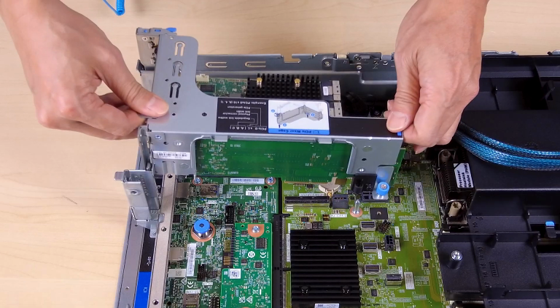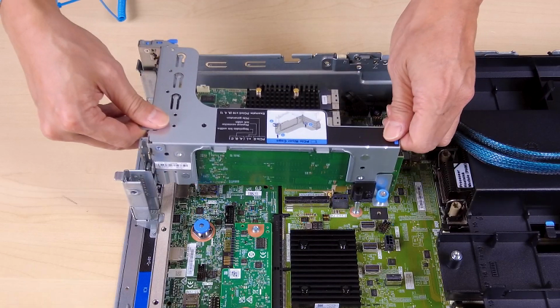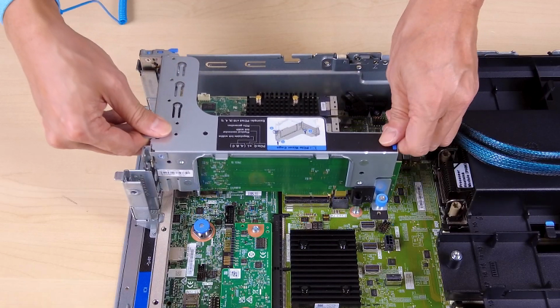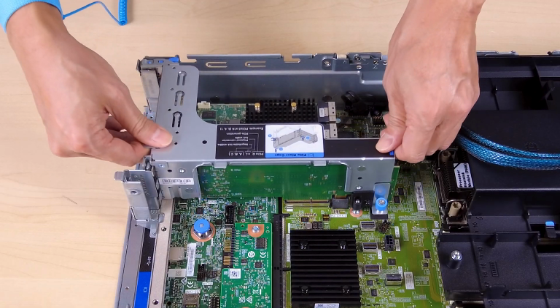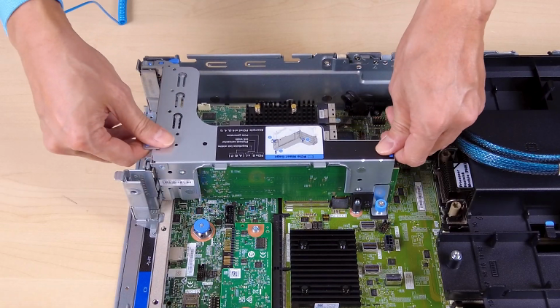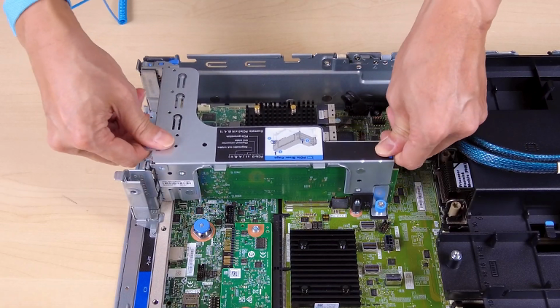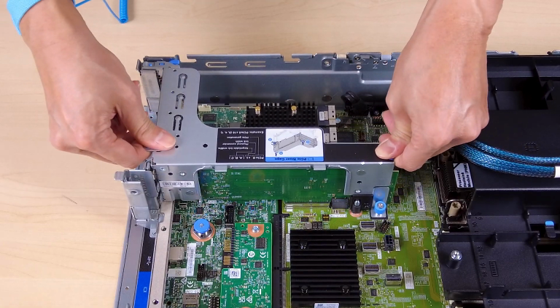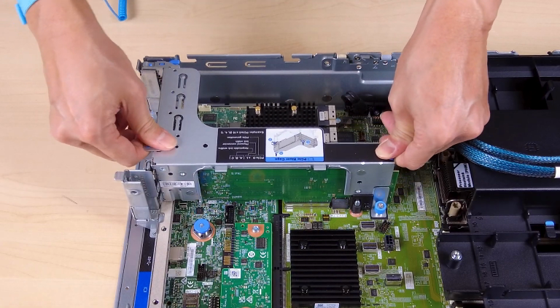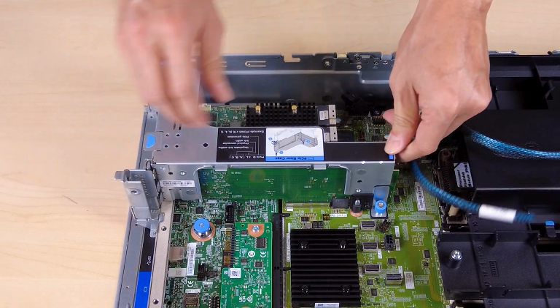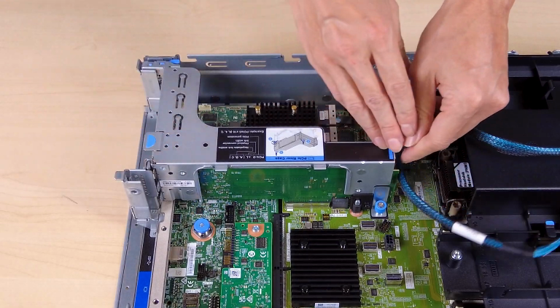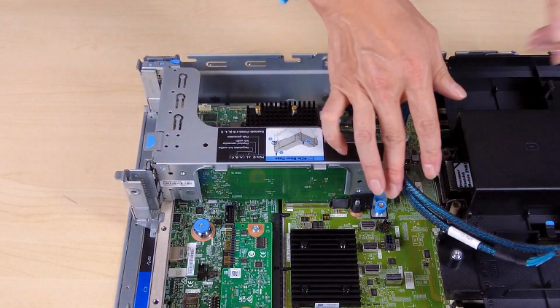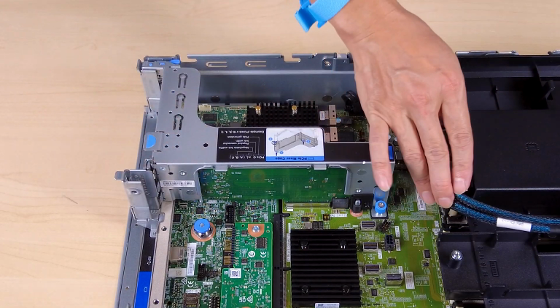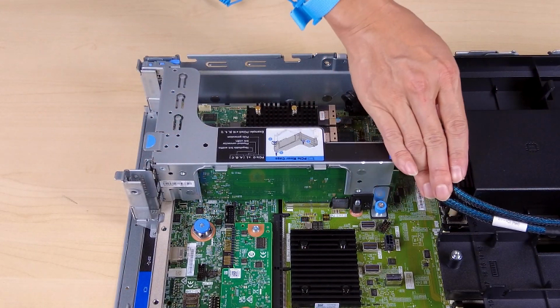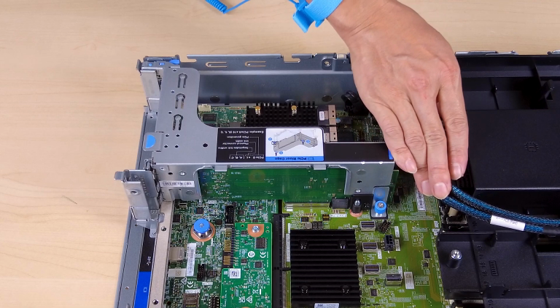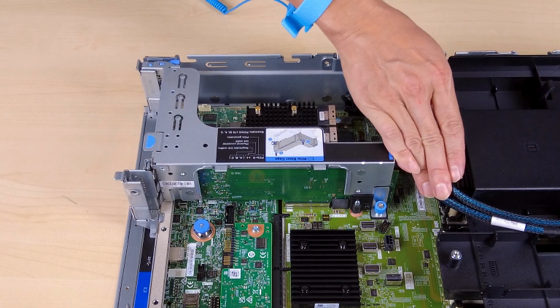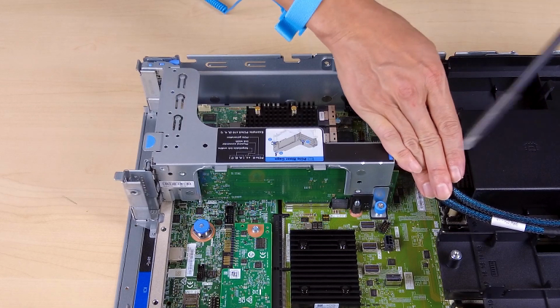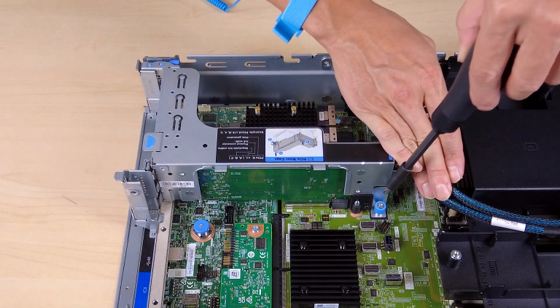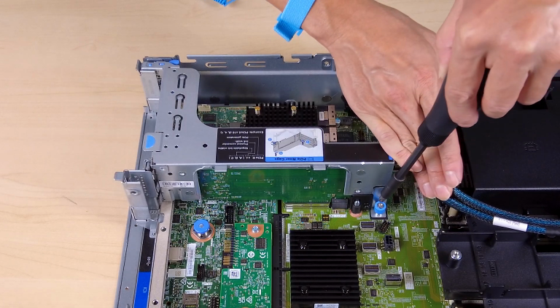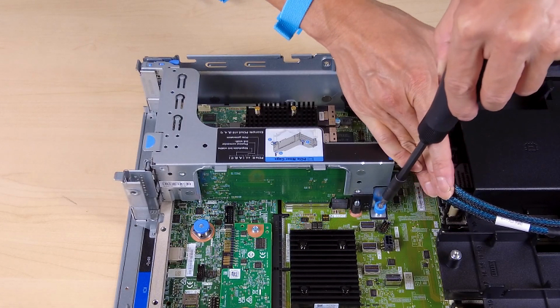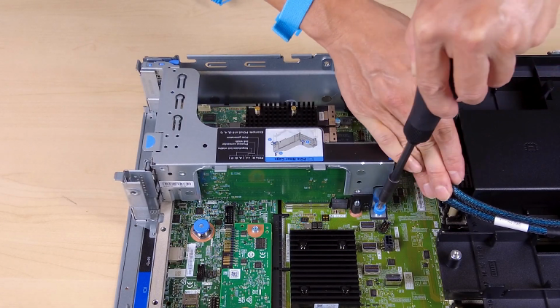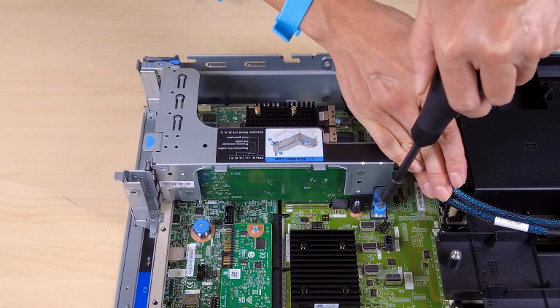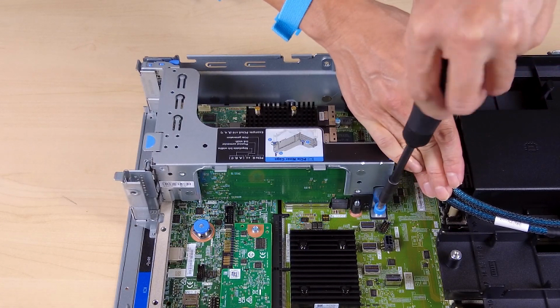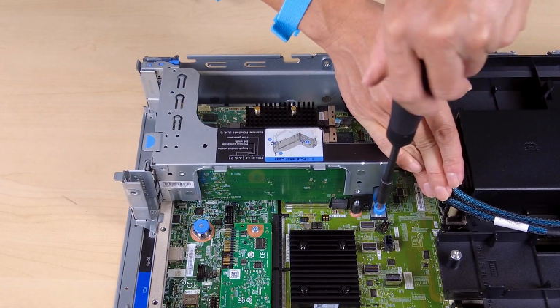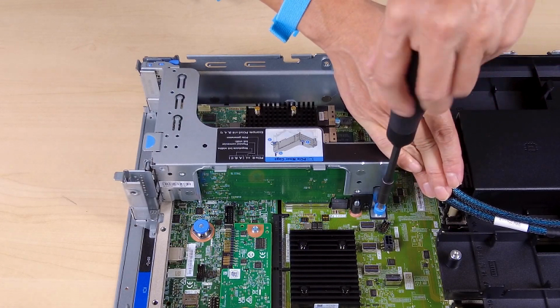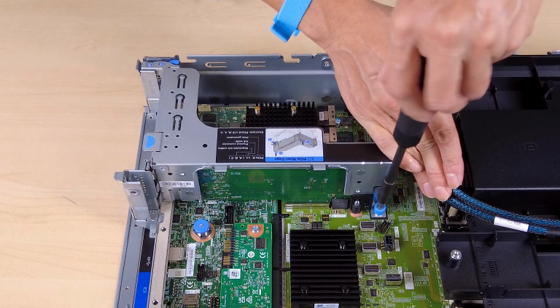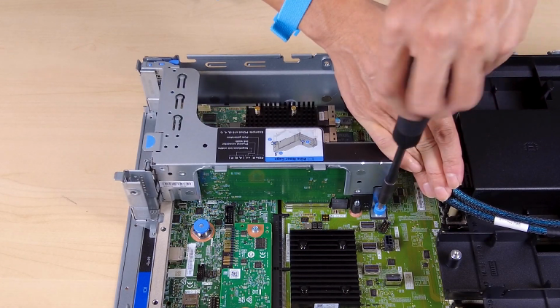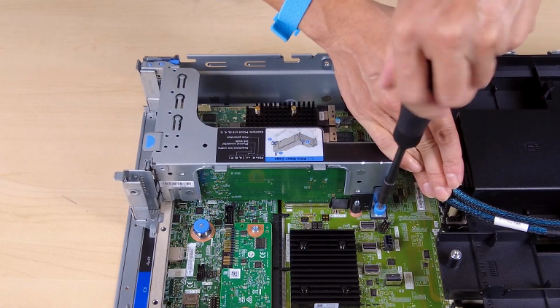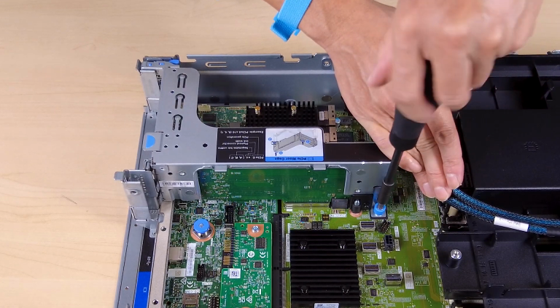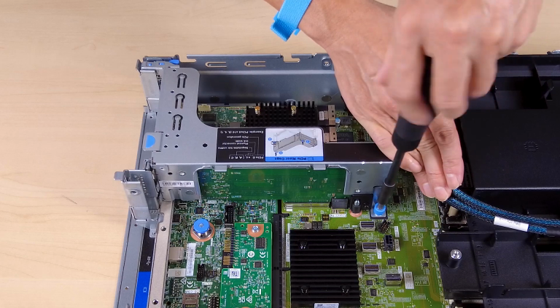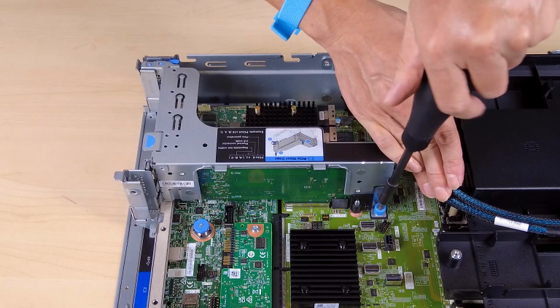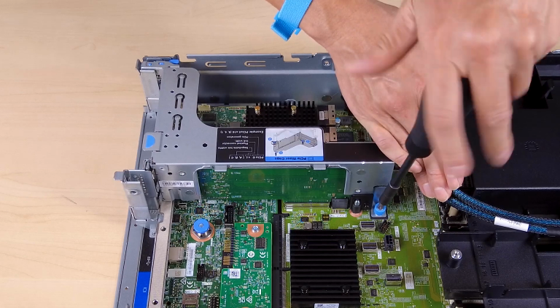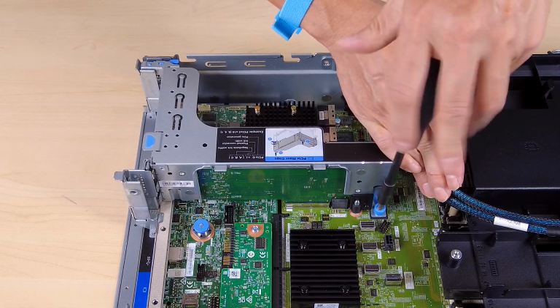Align the riser card with the riser slot on the system board assembly. Carefully press the riser card straight into the slot until it is securely seated. Fasten the screw to secure the riser cage.